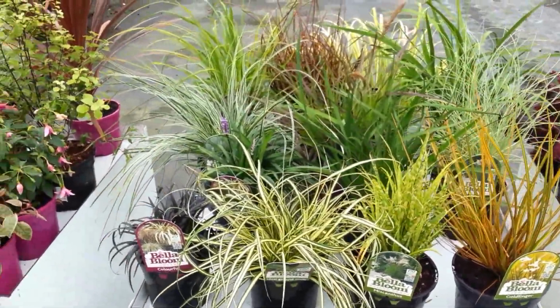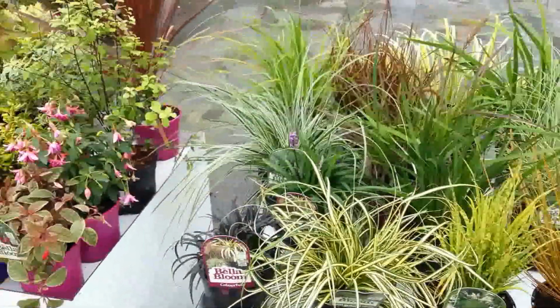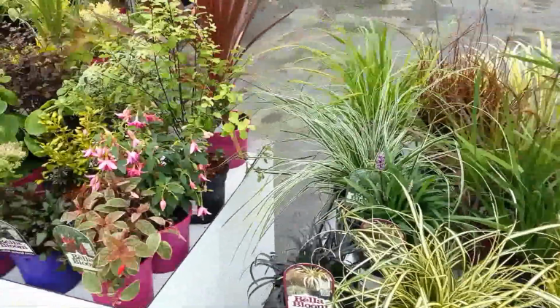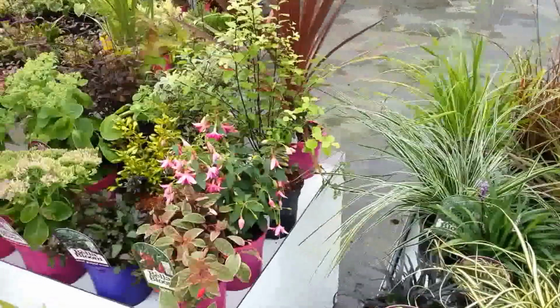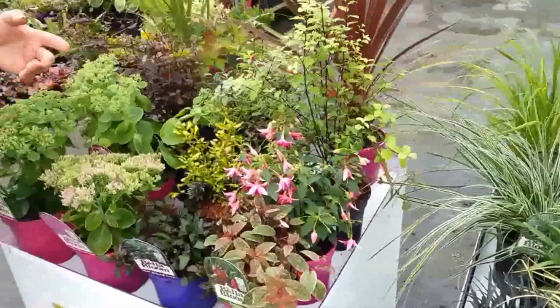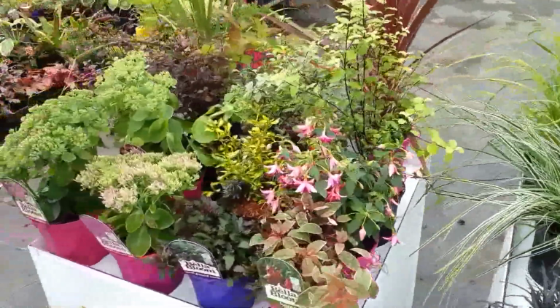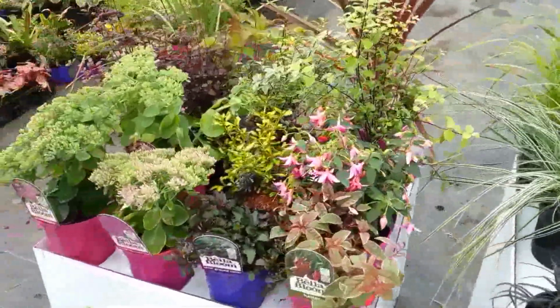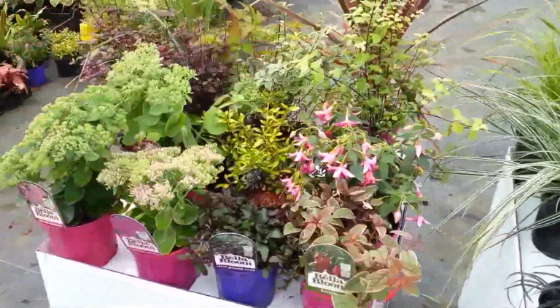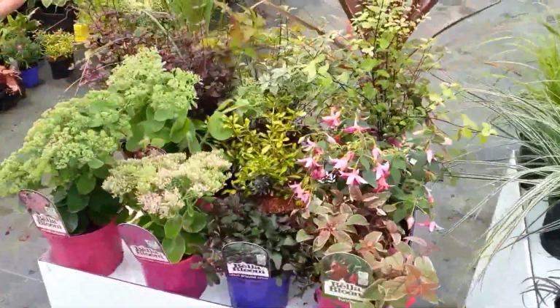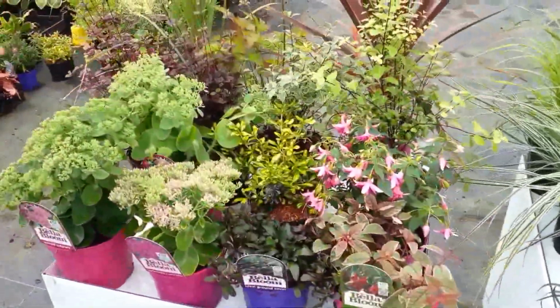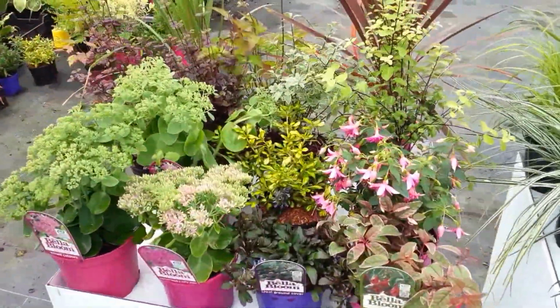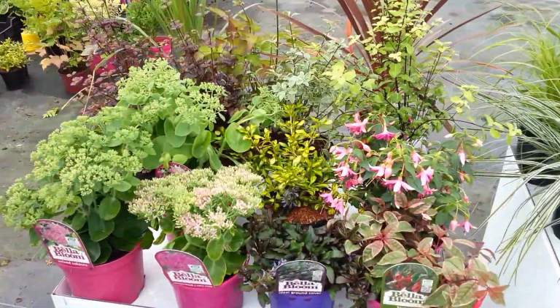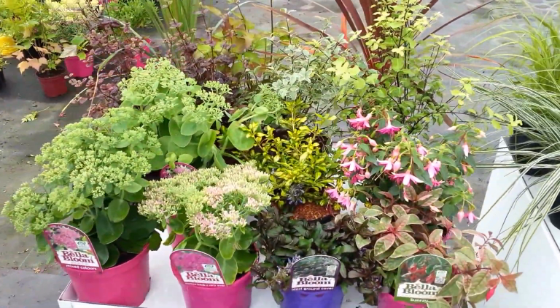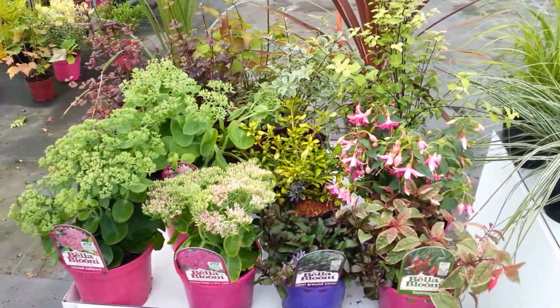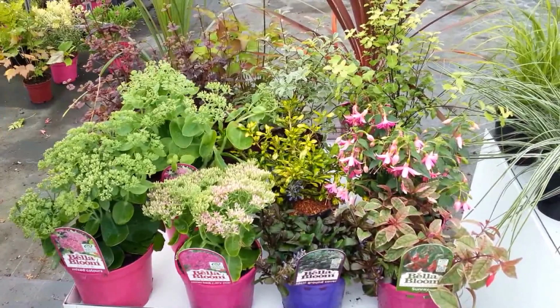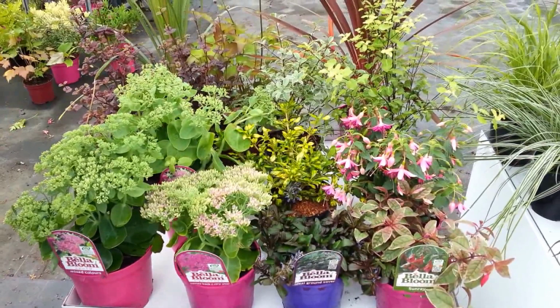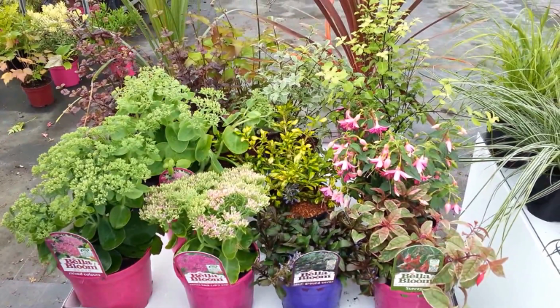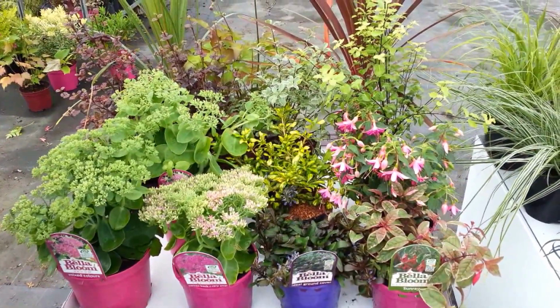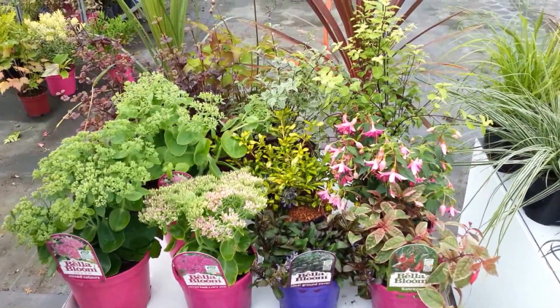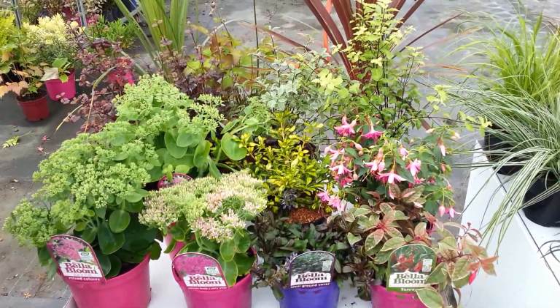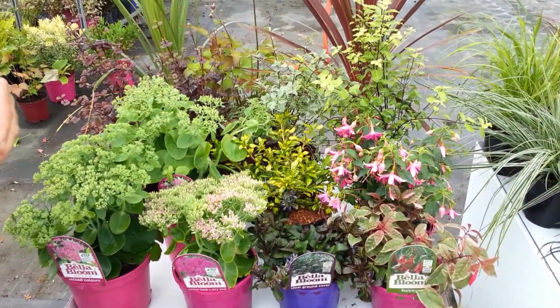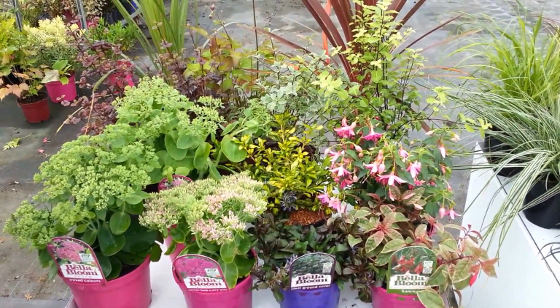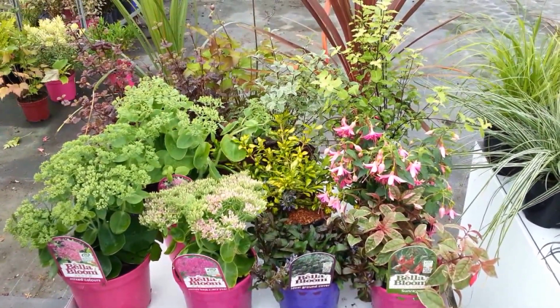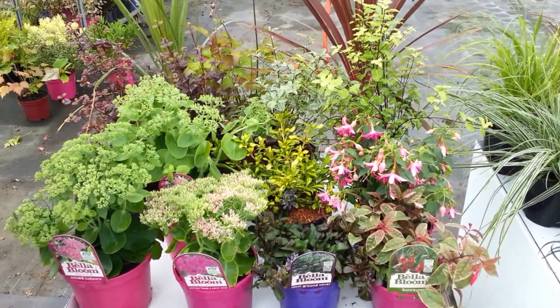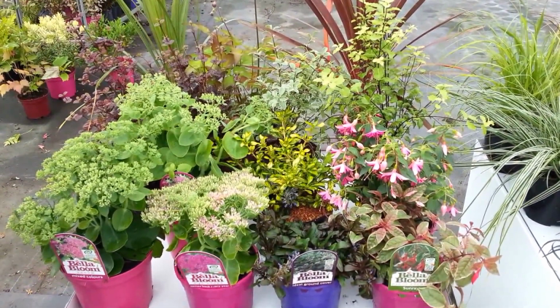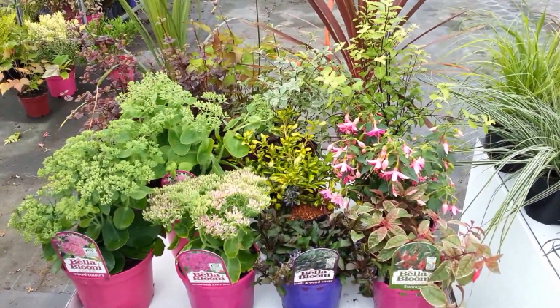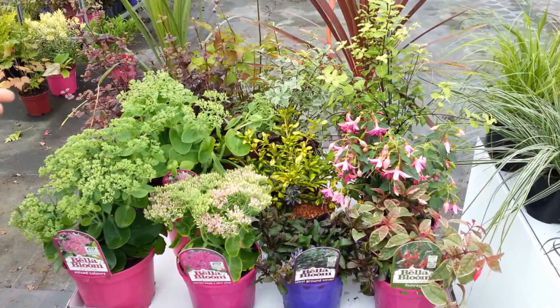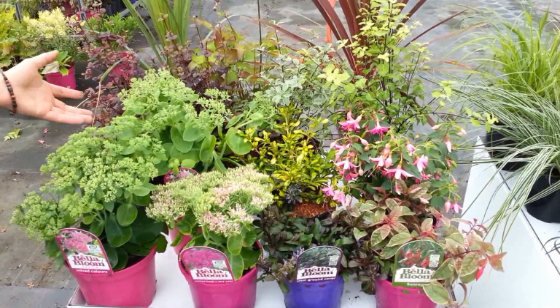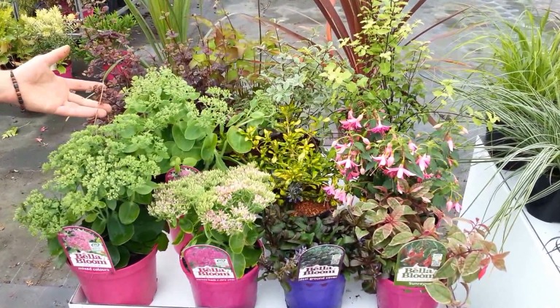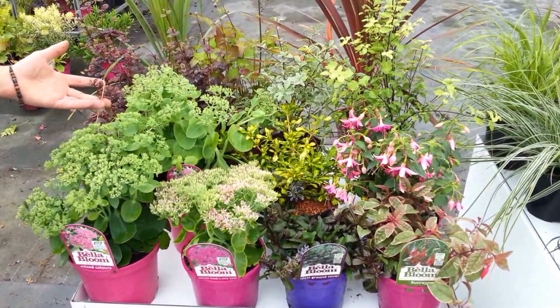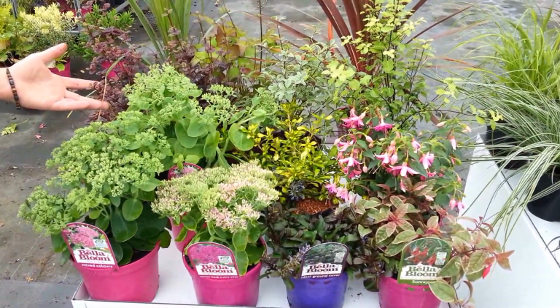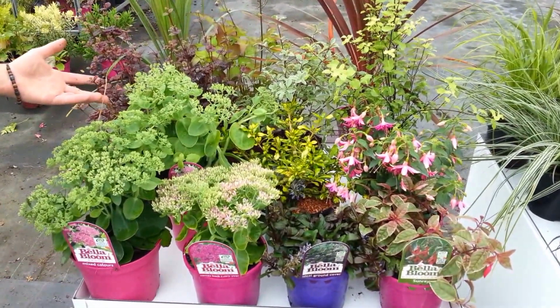We'll also have some Cordylines — the Bronze and the Green. I have a very limited selection left of the Anemone September Charm, which is at its best at the moment. We've also got lovely dark foliage plants as well for the autumn time.